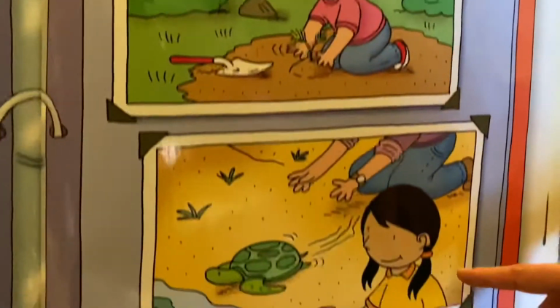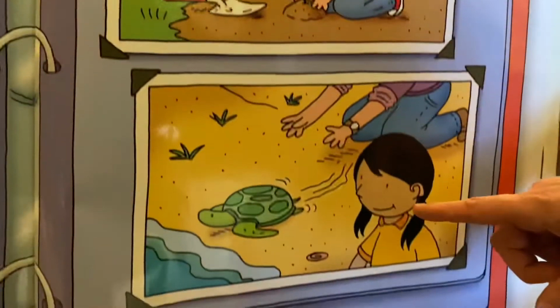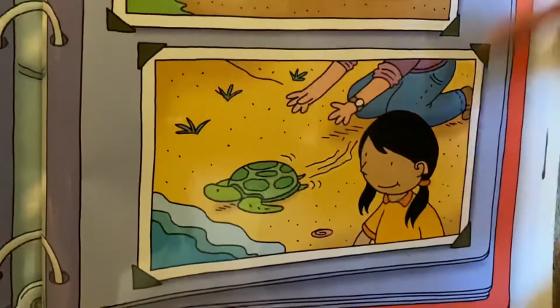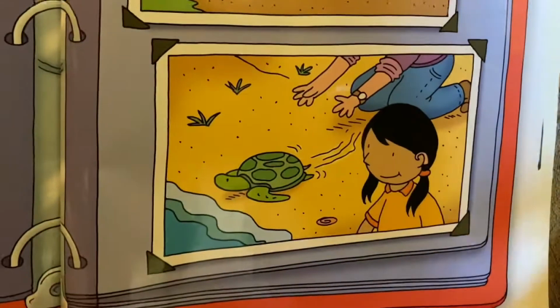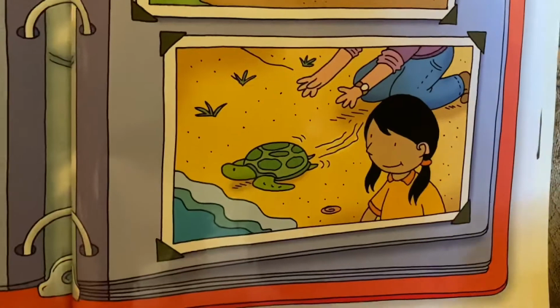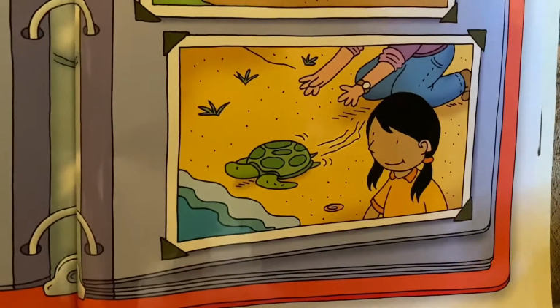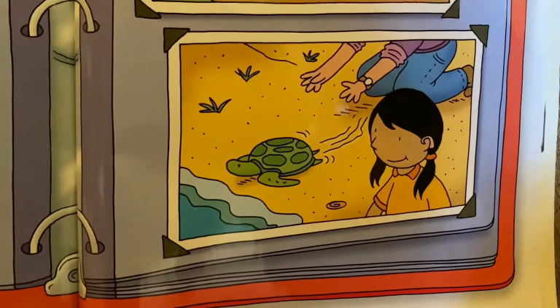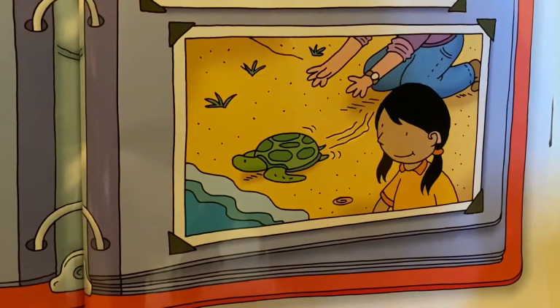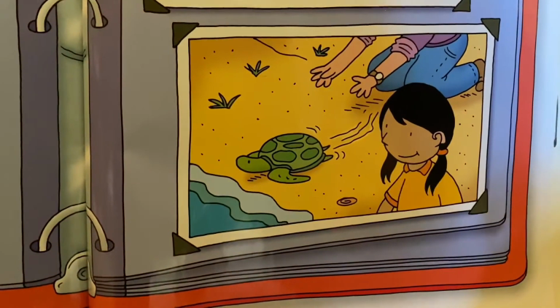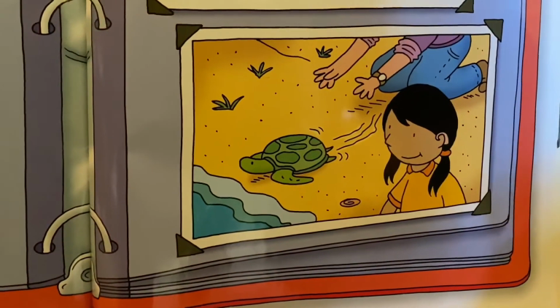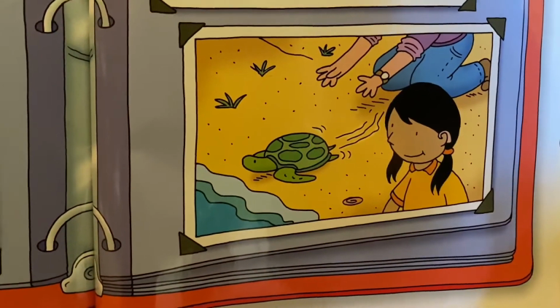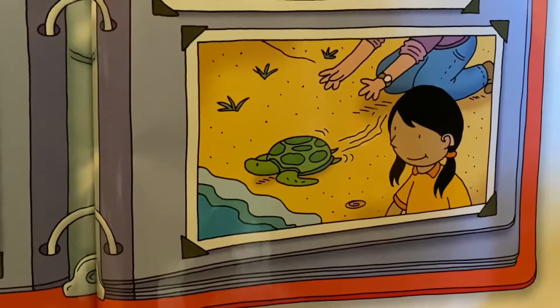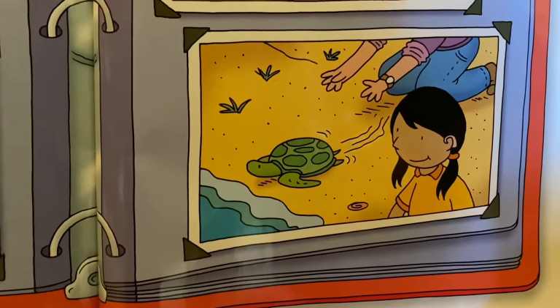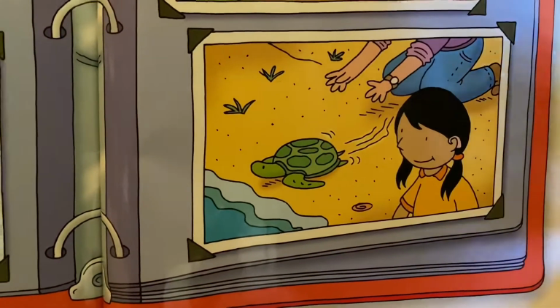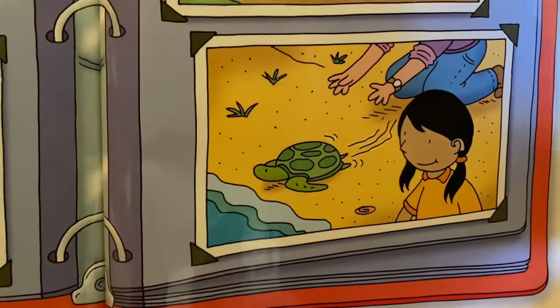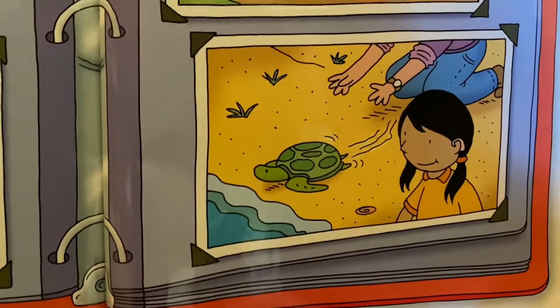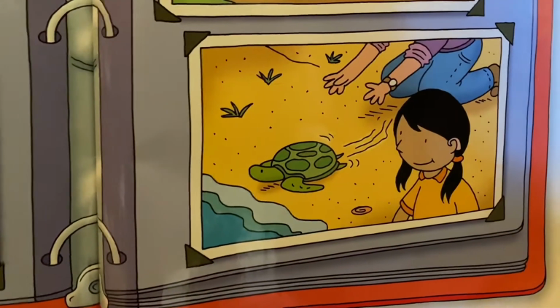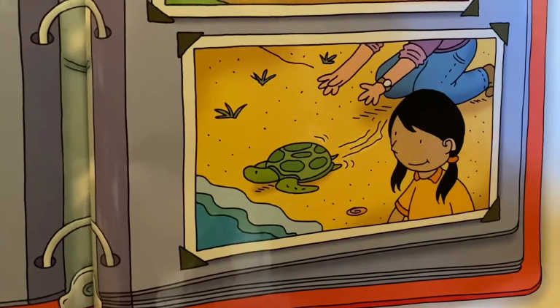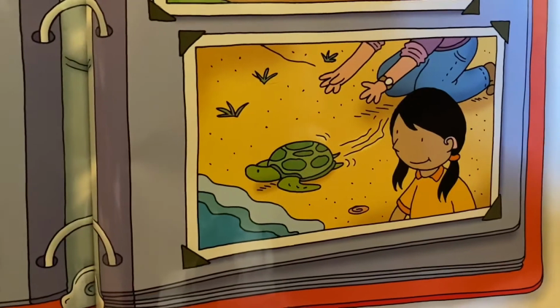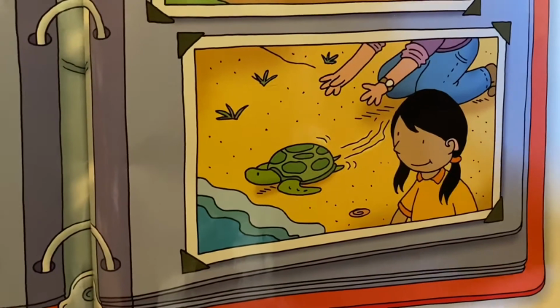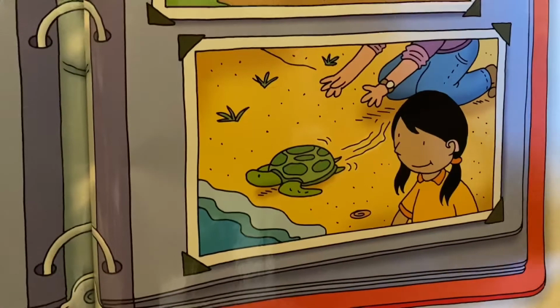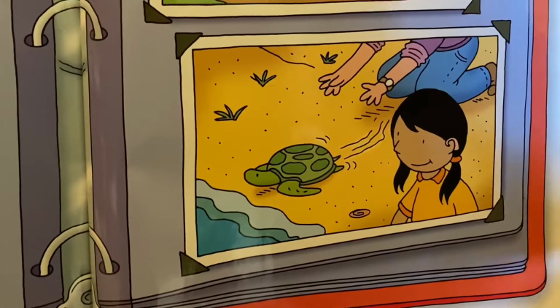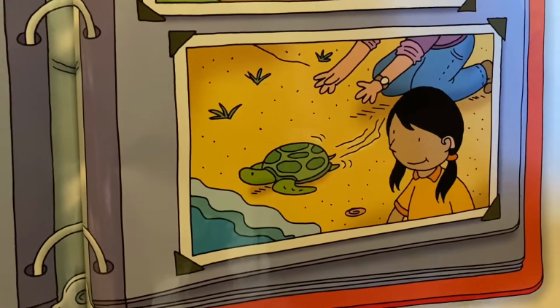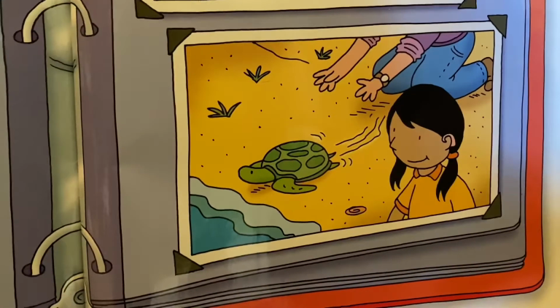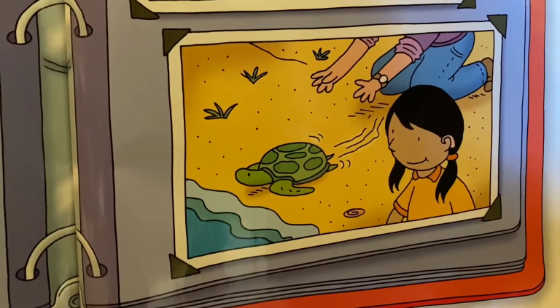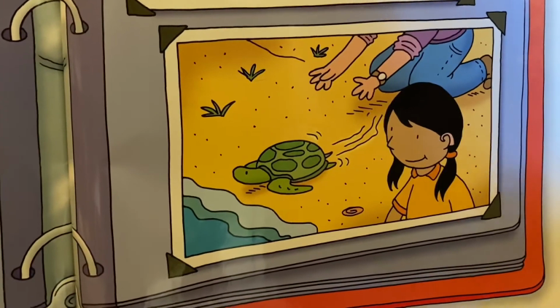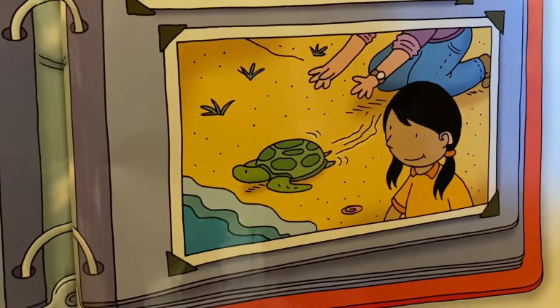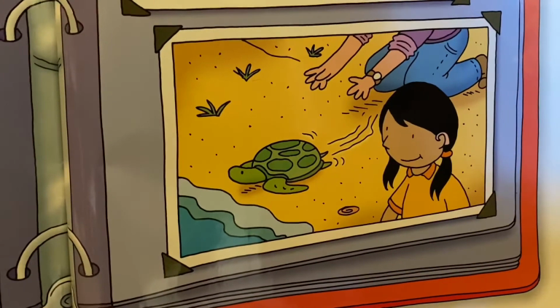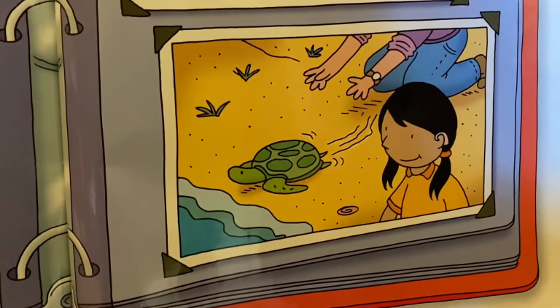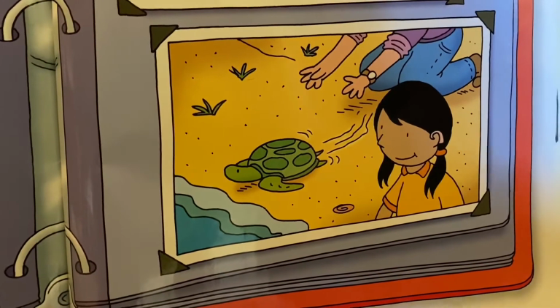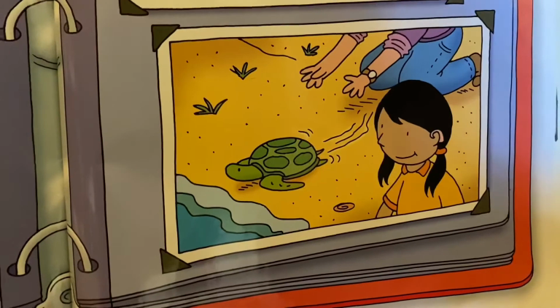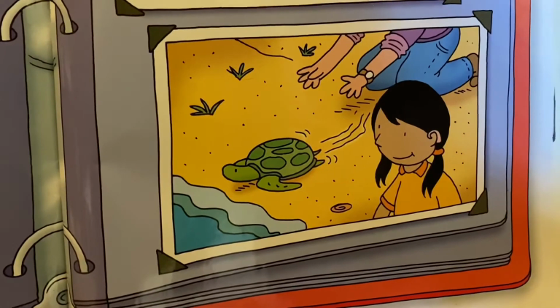Down here we see a mom and her daughter — they're releasing a turtle back into its home. We want to protect our wildlife. We can do that by not disturbing any animals. That goes for eggs, baby animals, even adult animals.